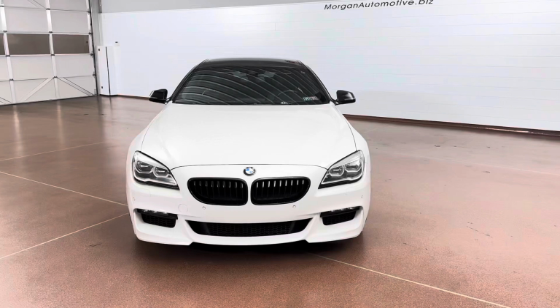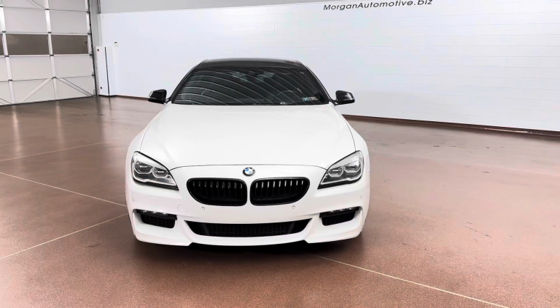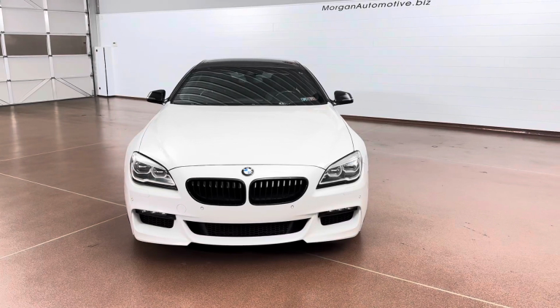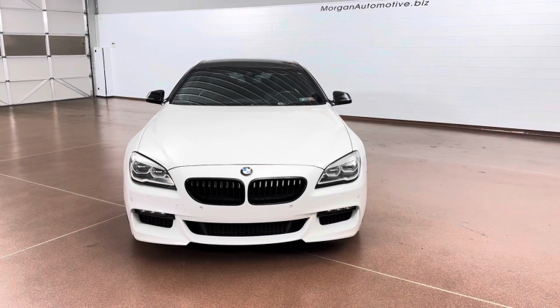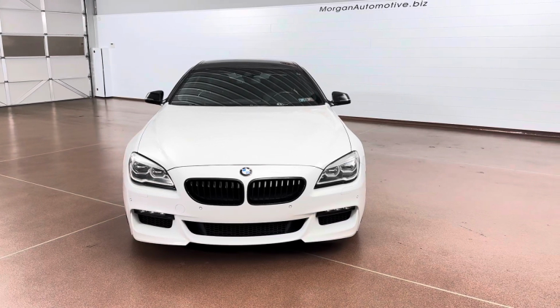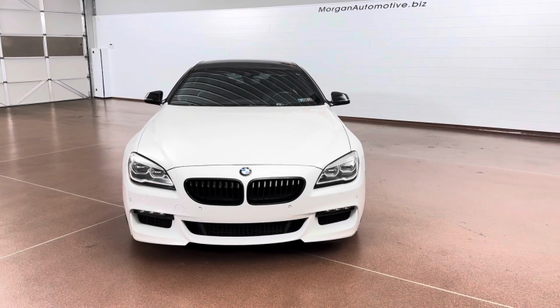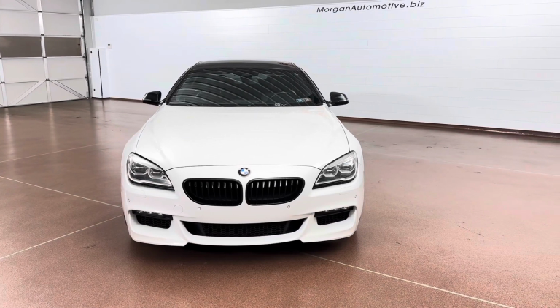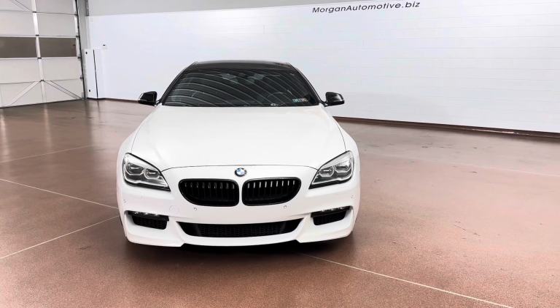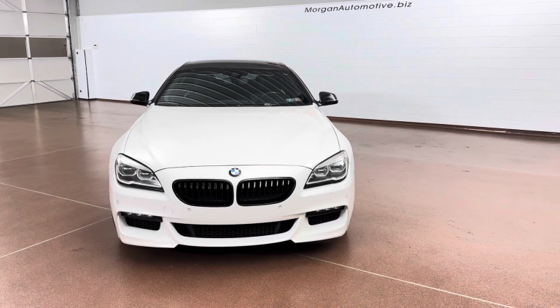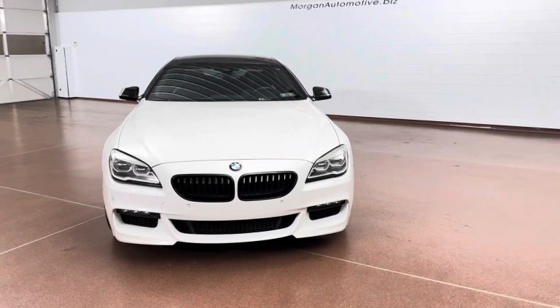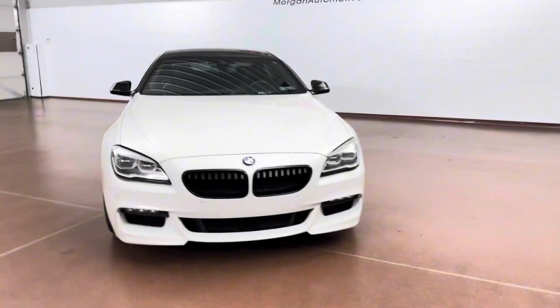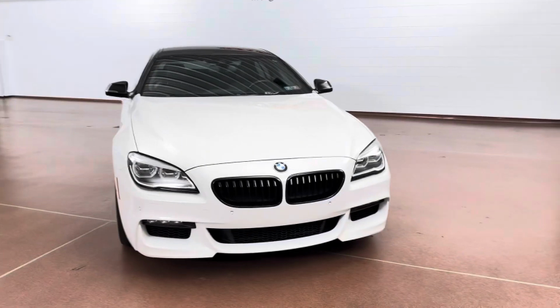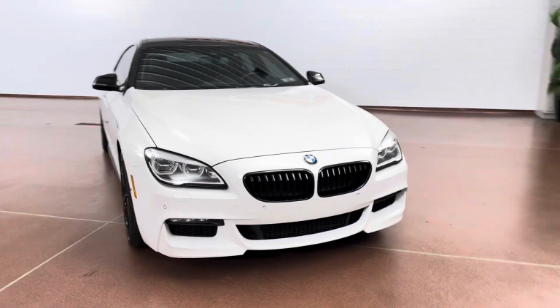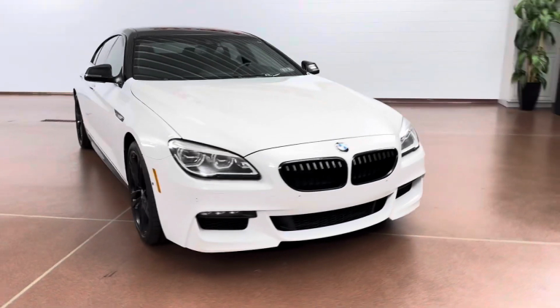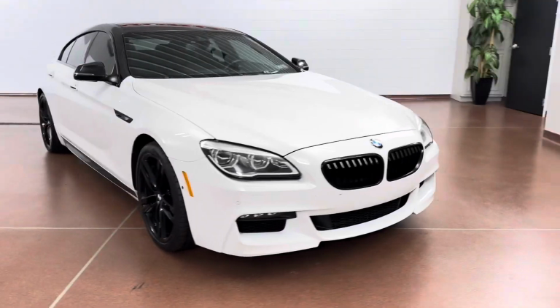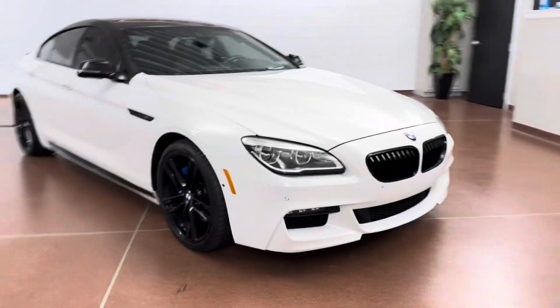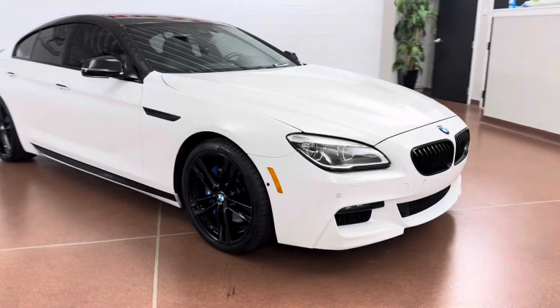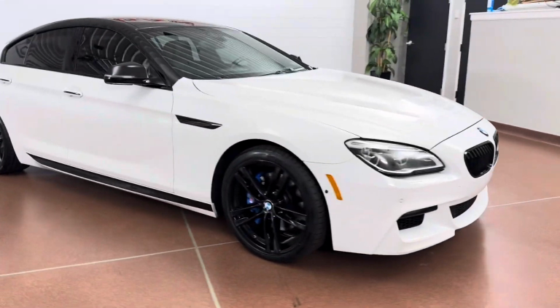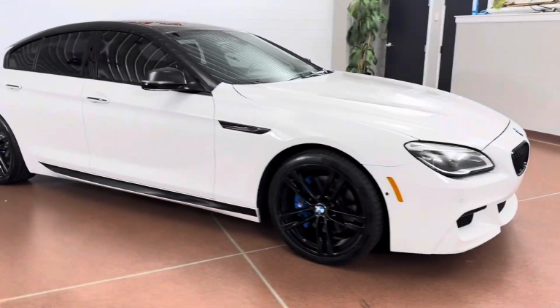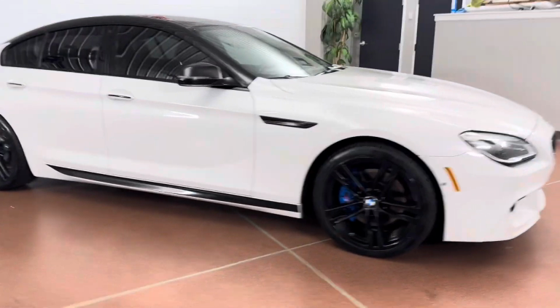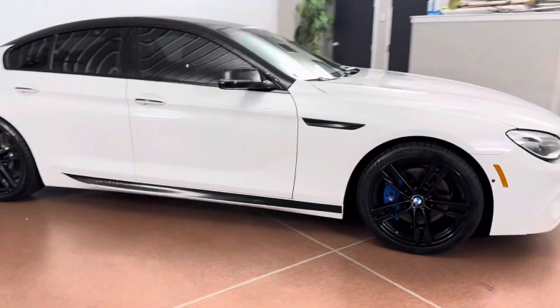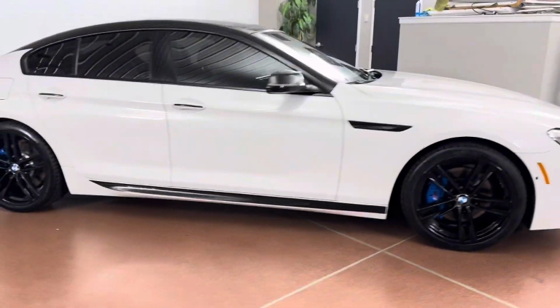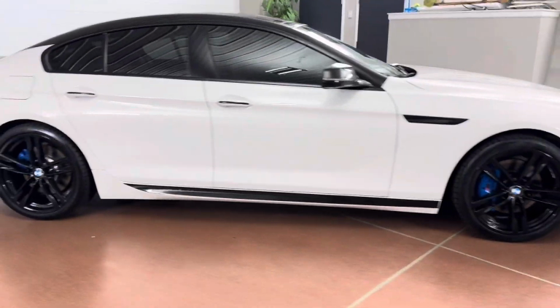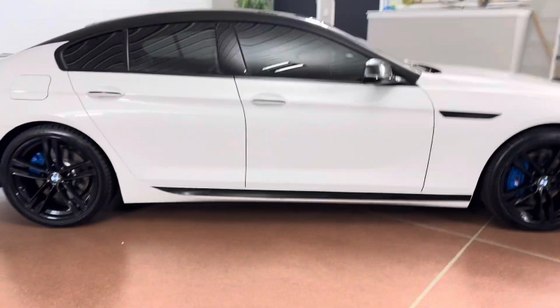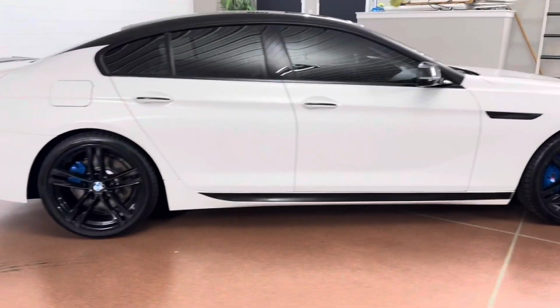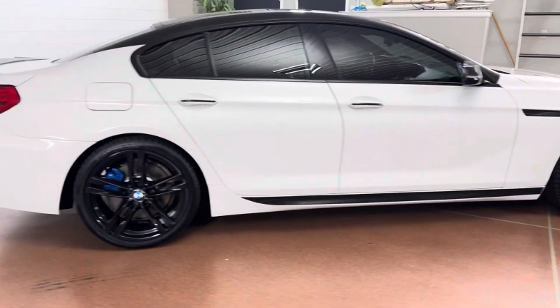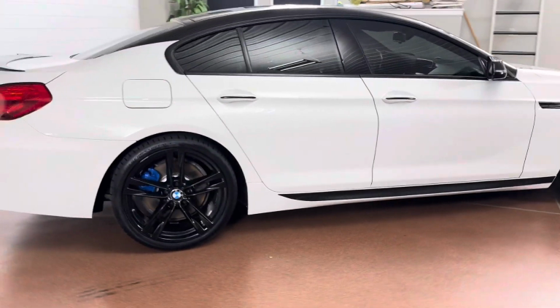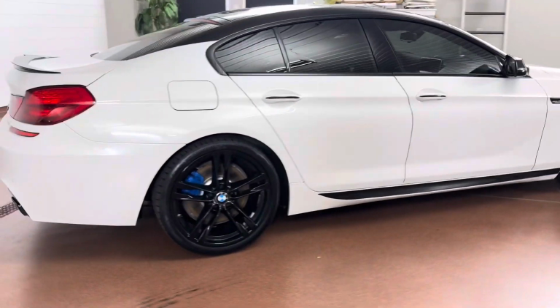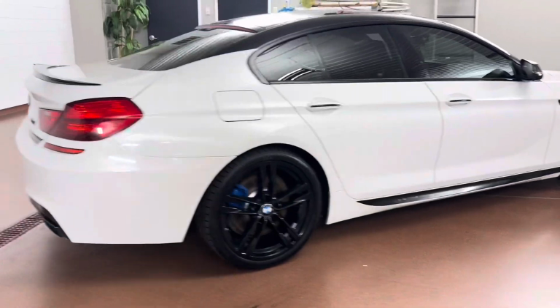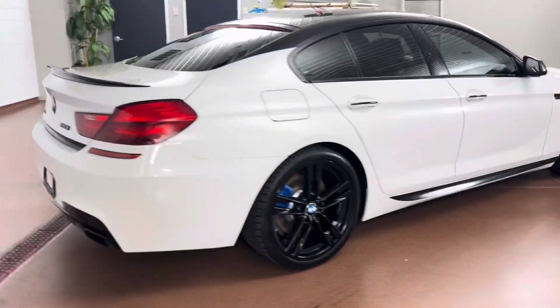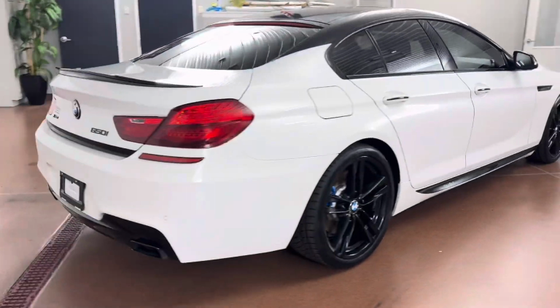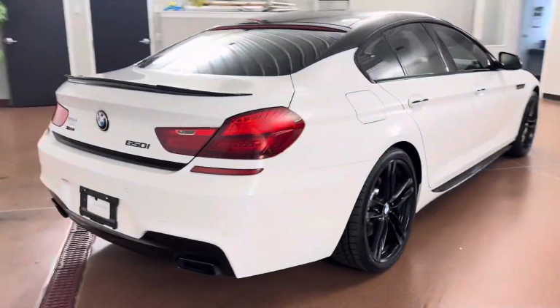How's it going, everyone? Dylan here with Morgan Automotive, and today we have this 2017 BMW 6 Series X-Drive 650i Grand Coupe. This vehicle has a clean Carfax, has great service history, and the vehicle was just fully serviced here at the dealership.